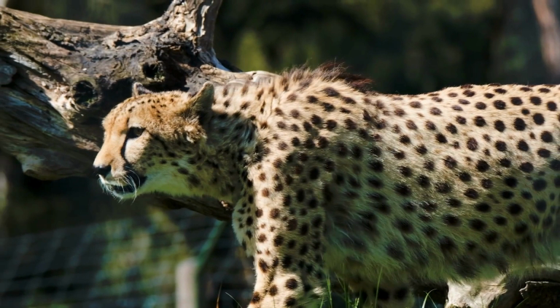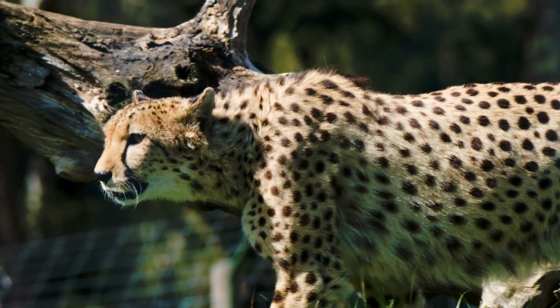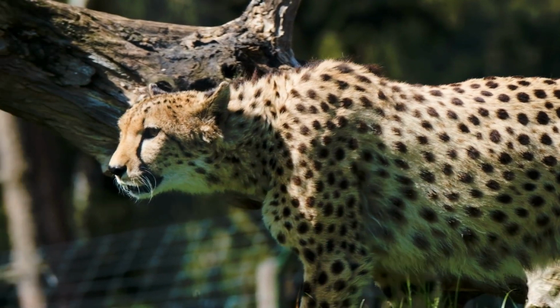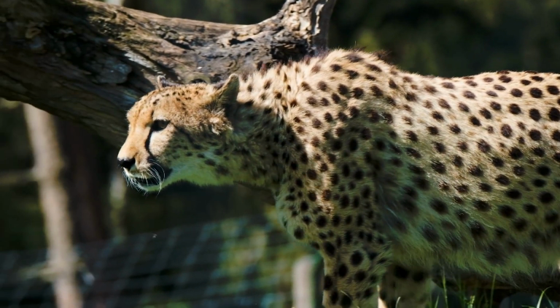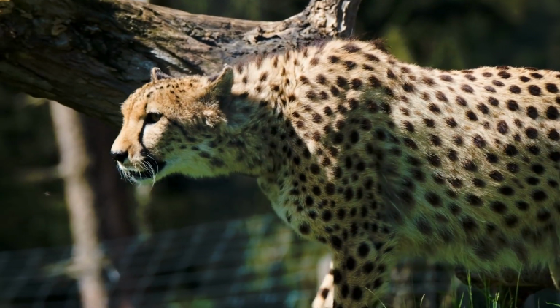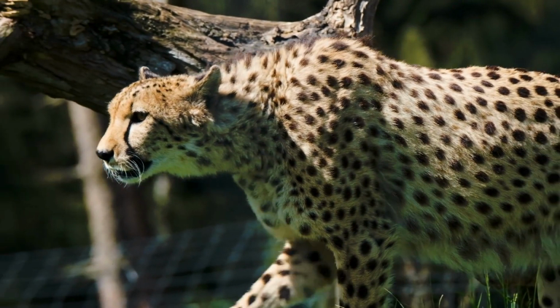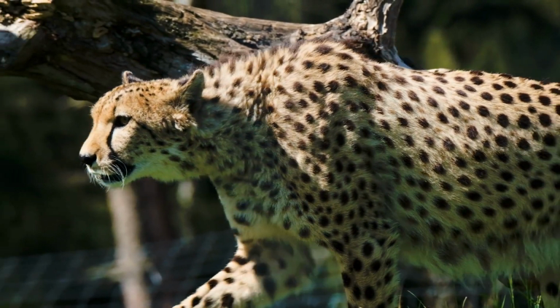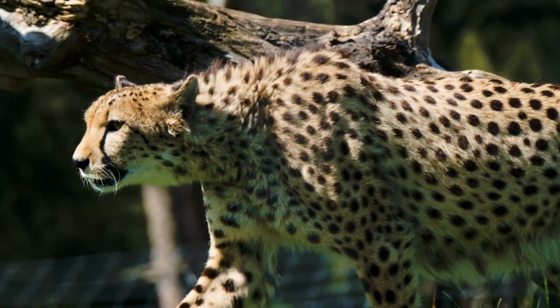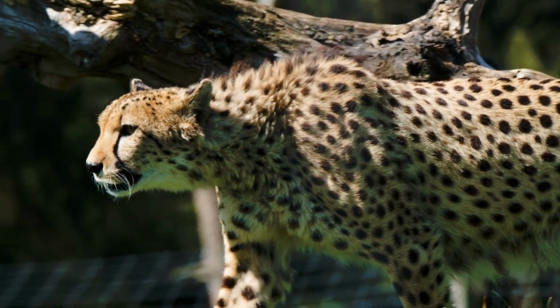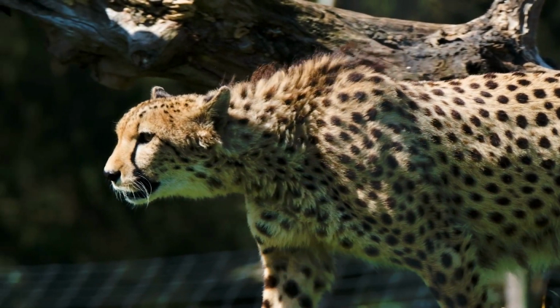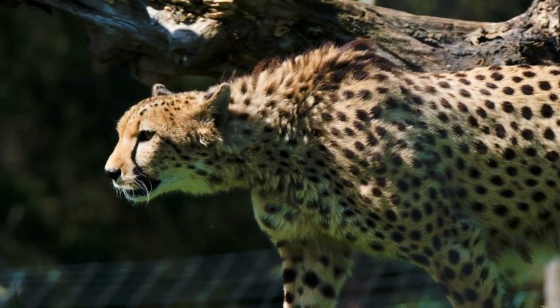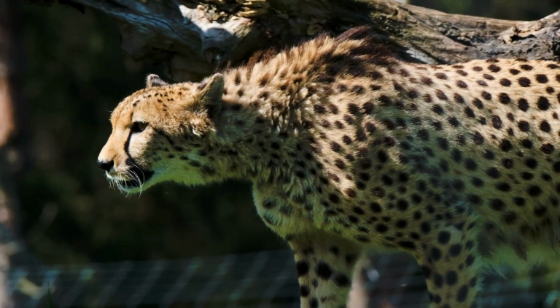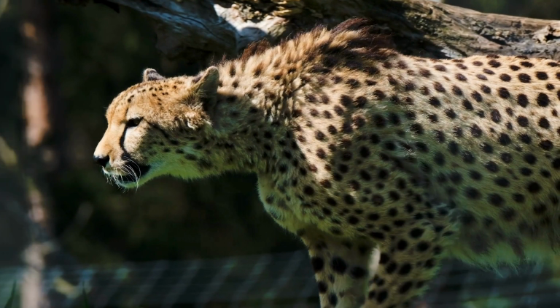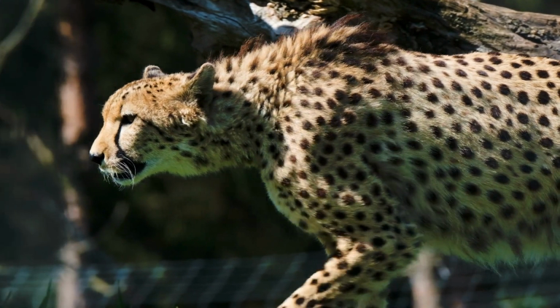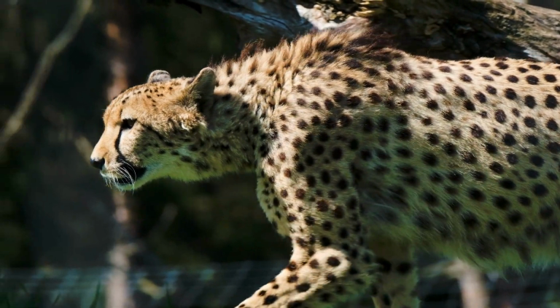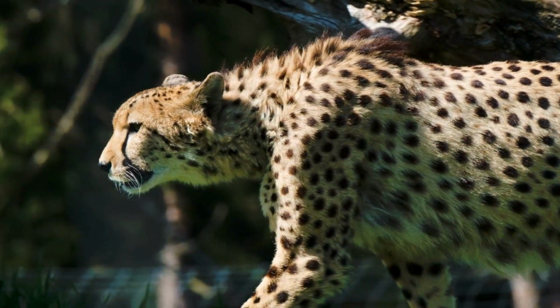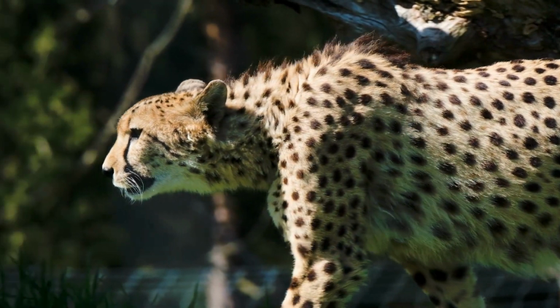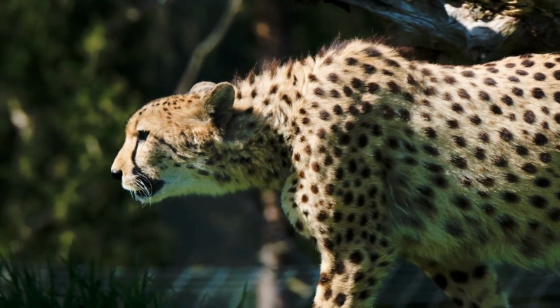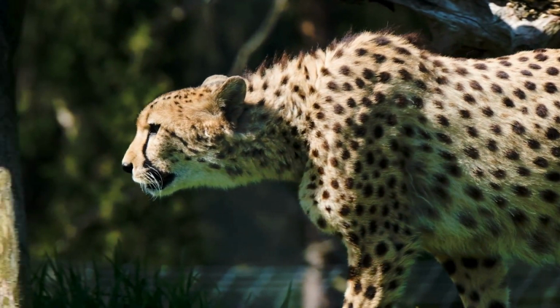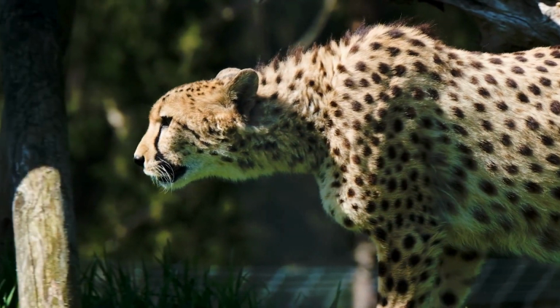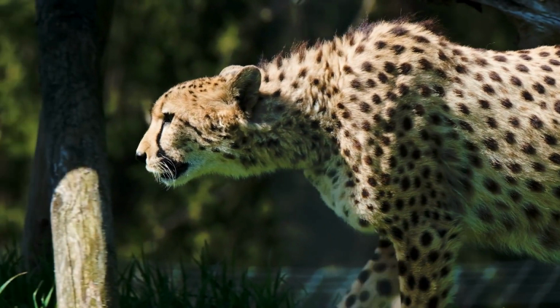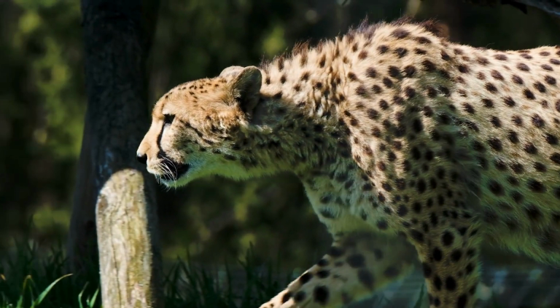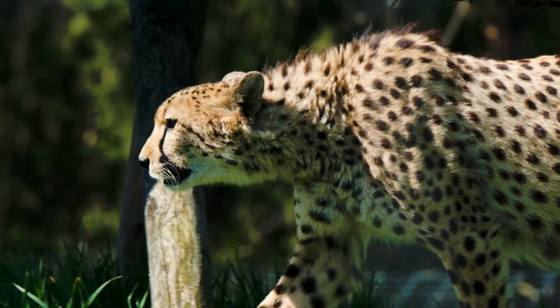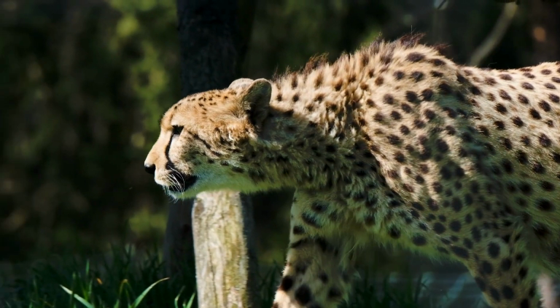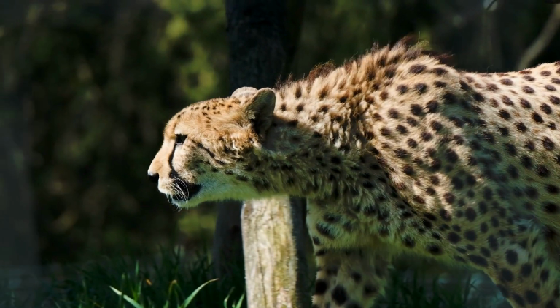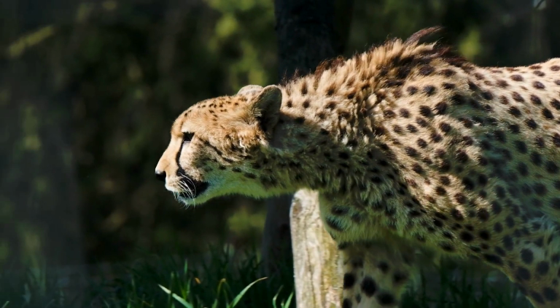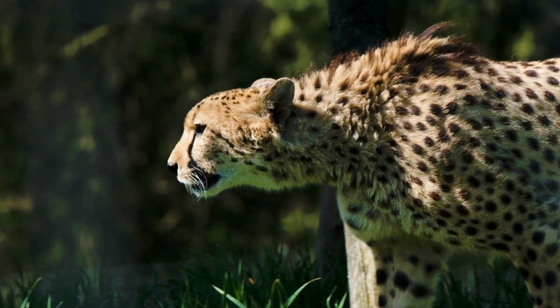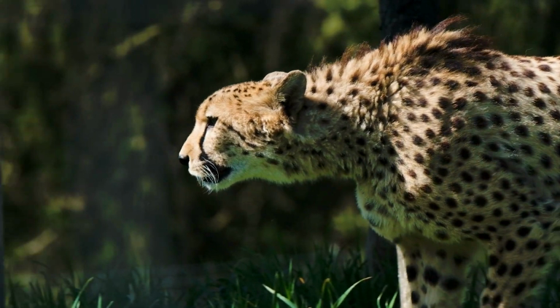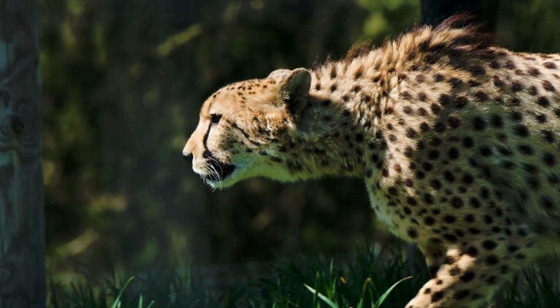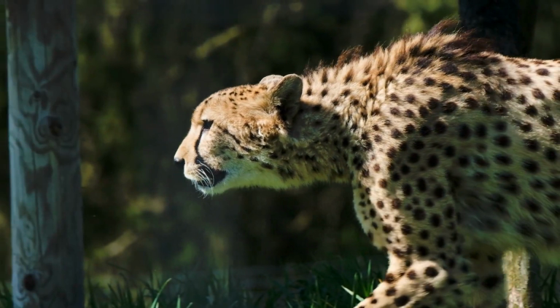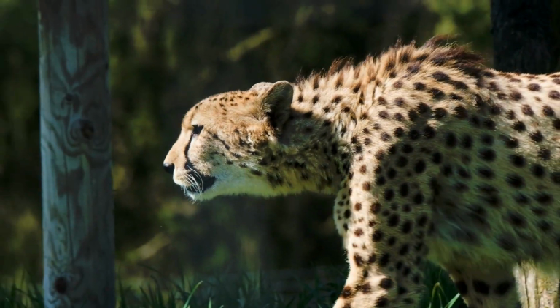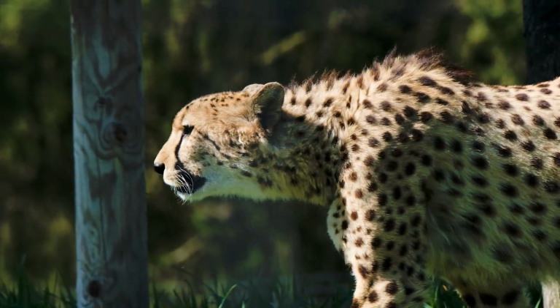As for social structure, generally they are solitary or they live in small groups. Males form coalitions with brothers.